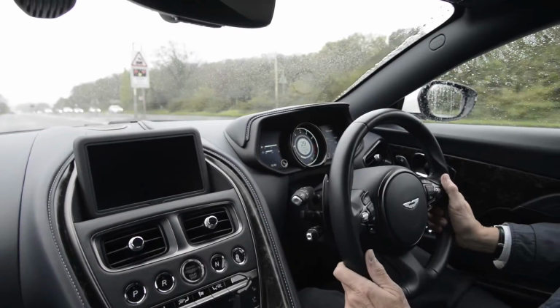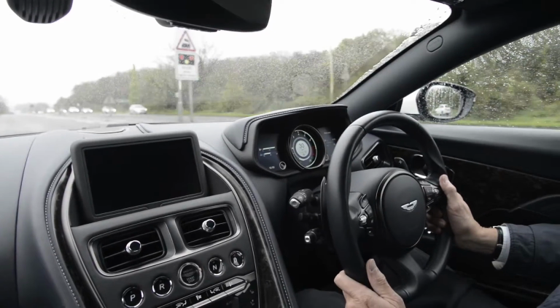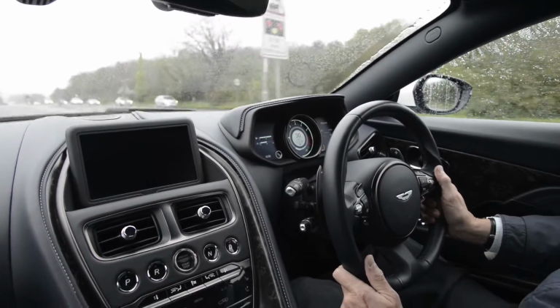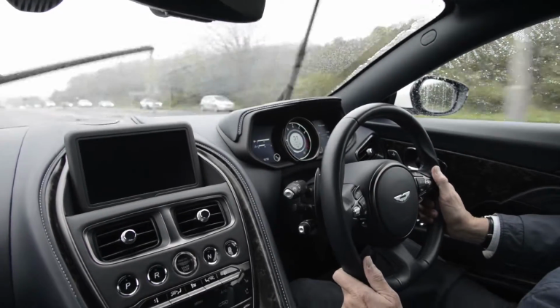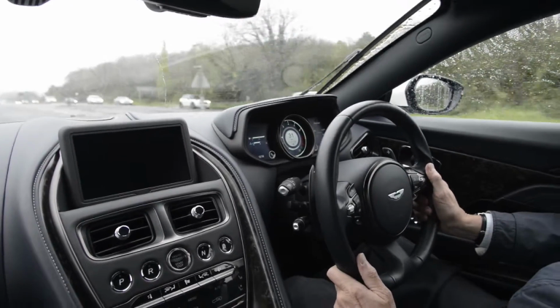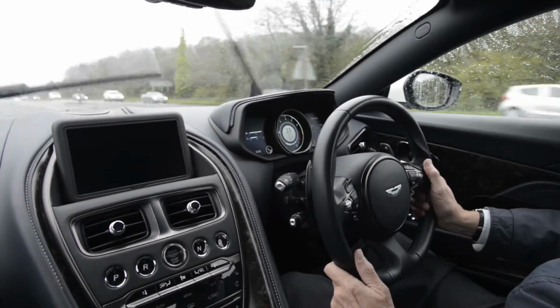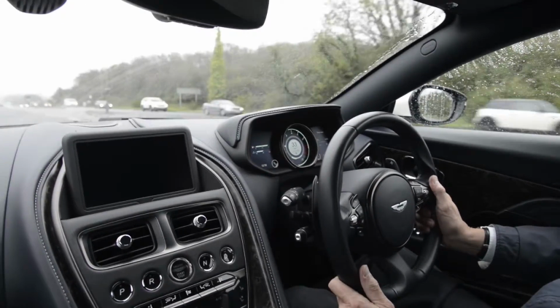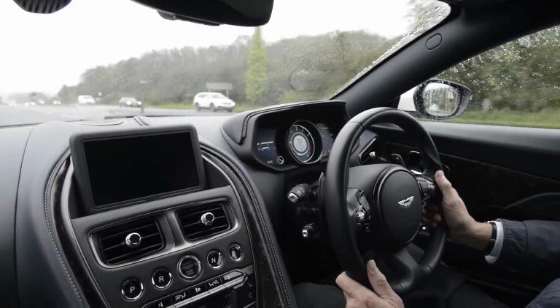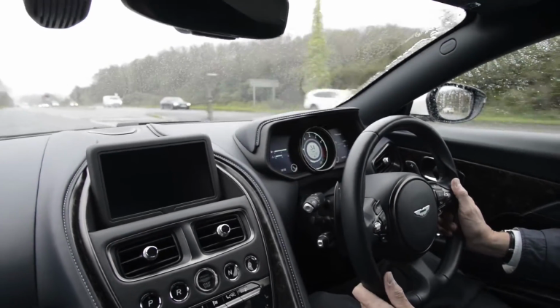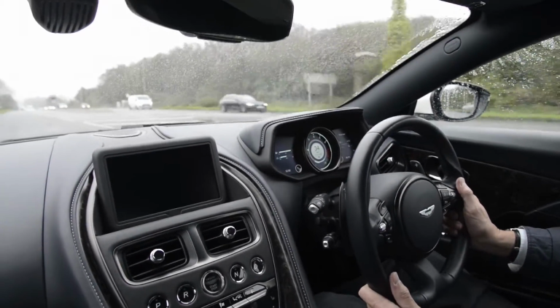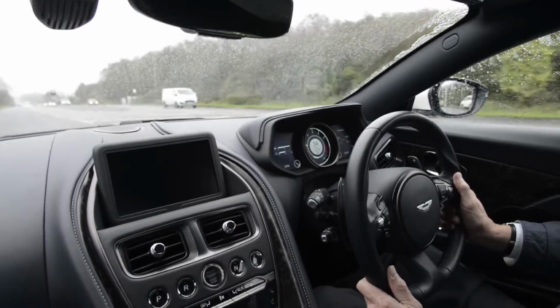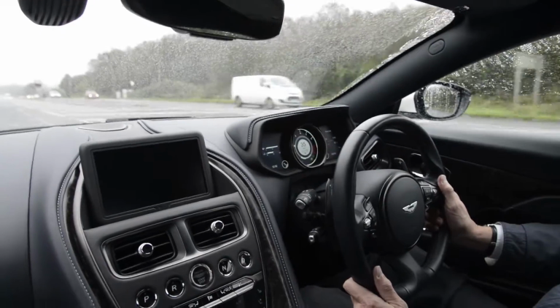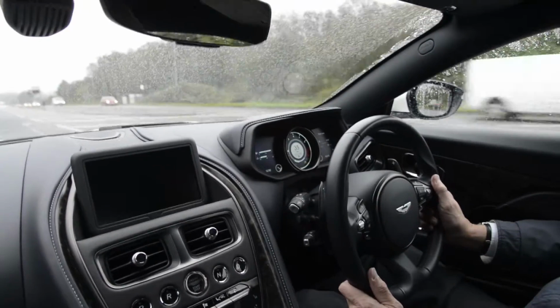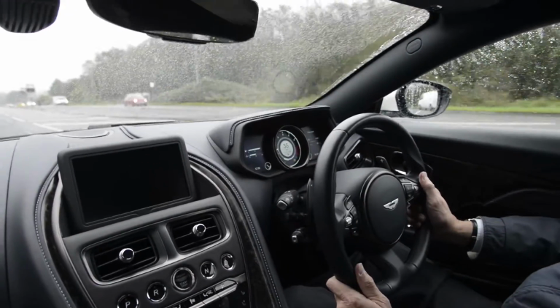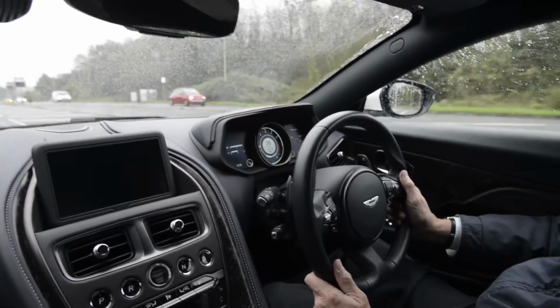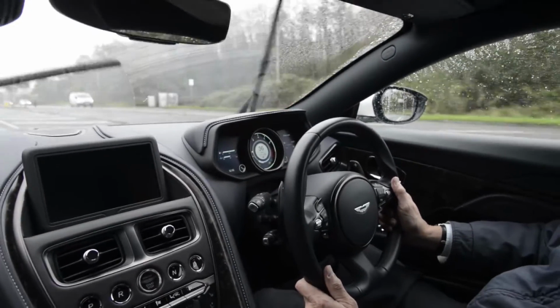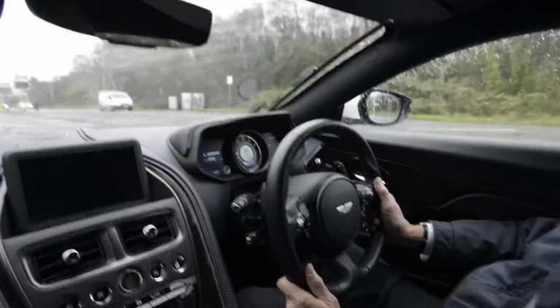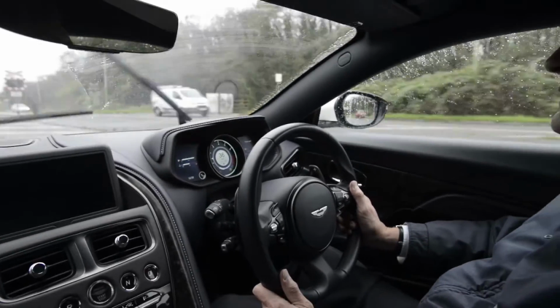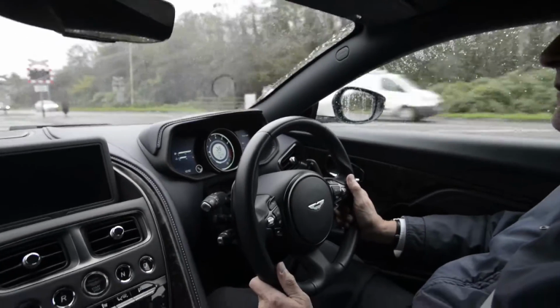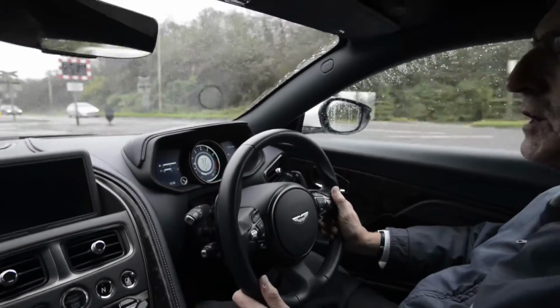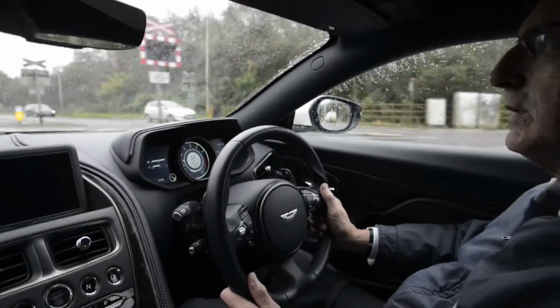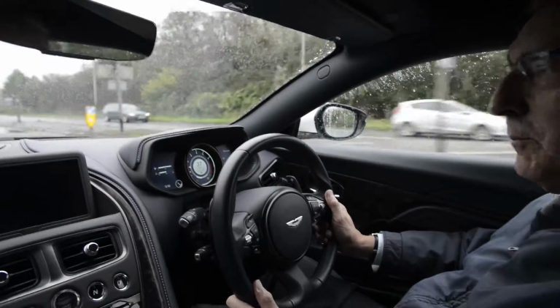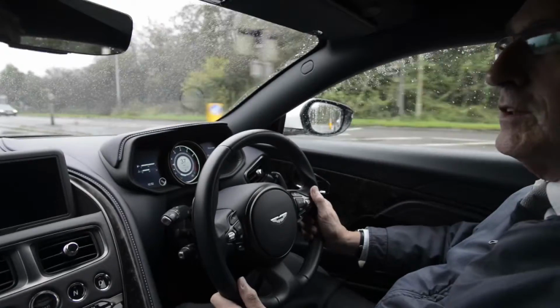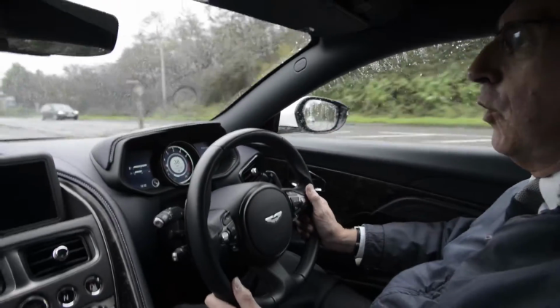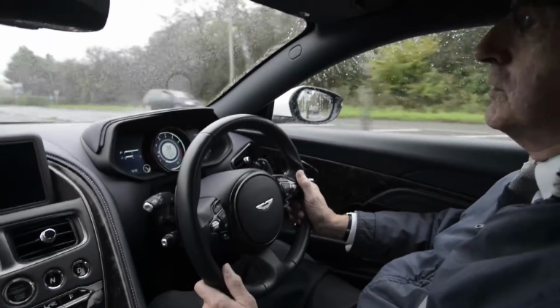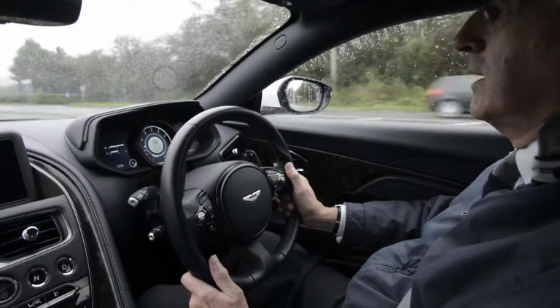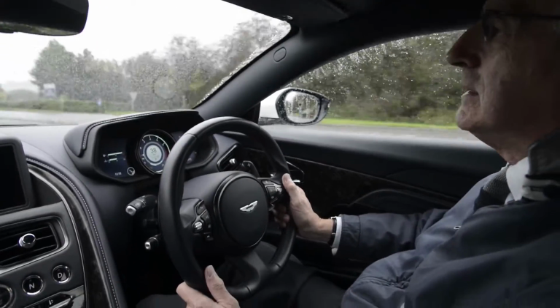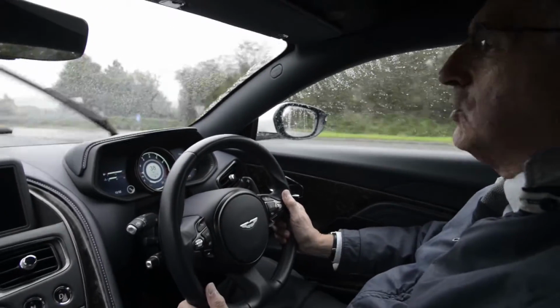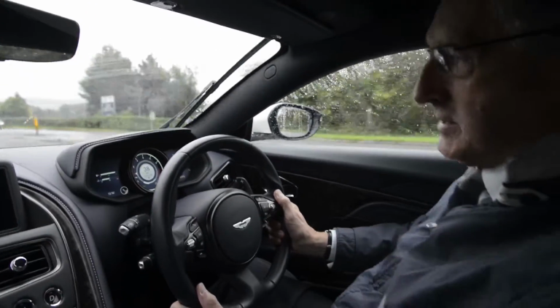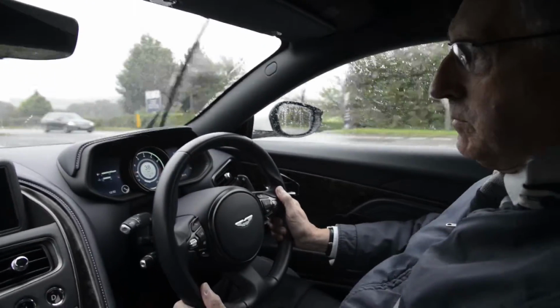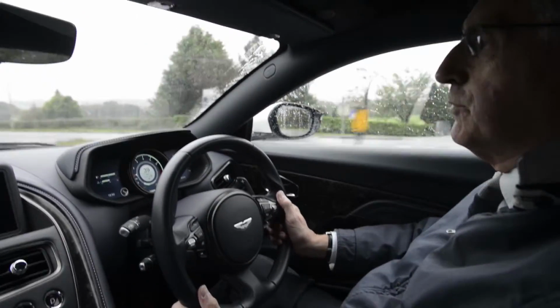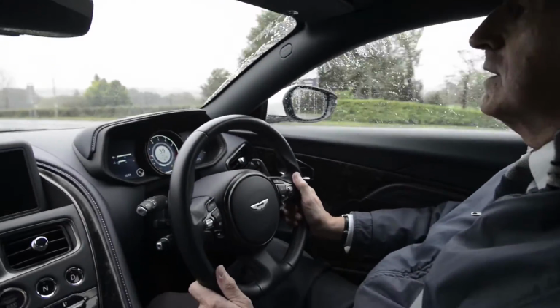The Aston Martin DB11 — this is the V12, 5.3 litre, over 600 brake horsepower, giving it a top speed where permitted of over 200 mph and a 0-60 time under 4 seconds.